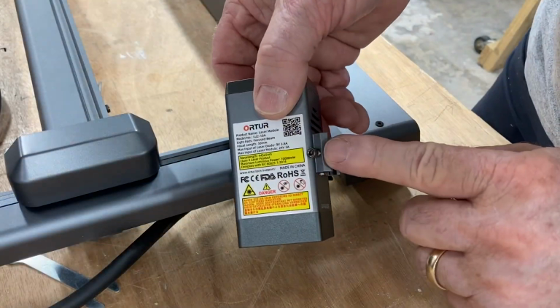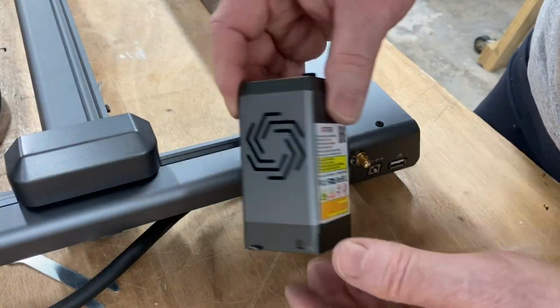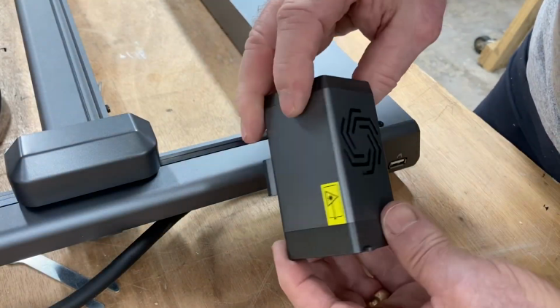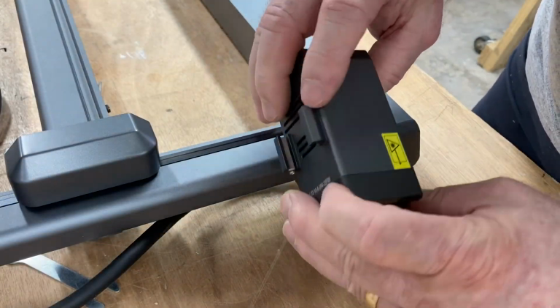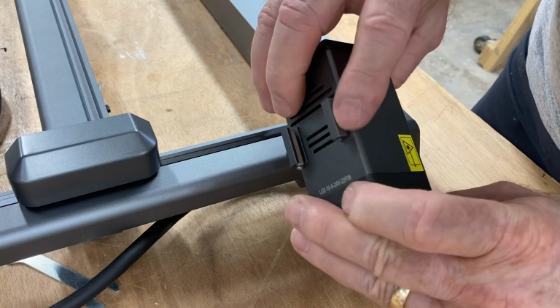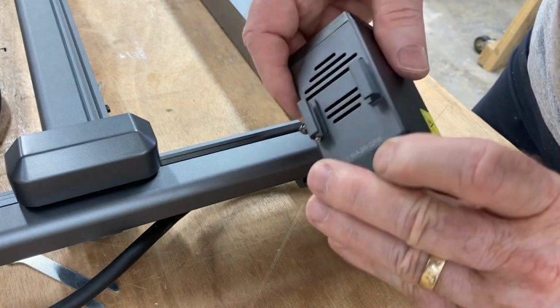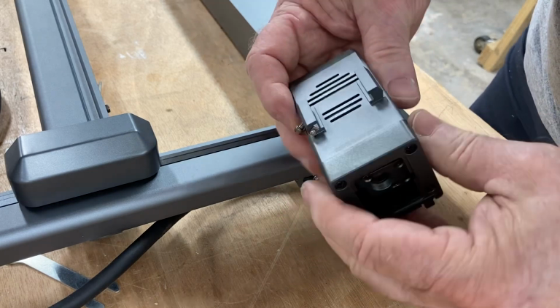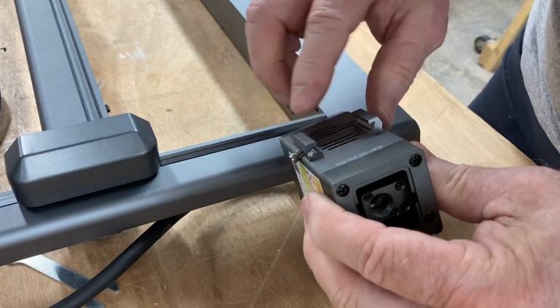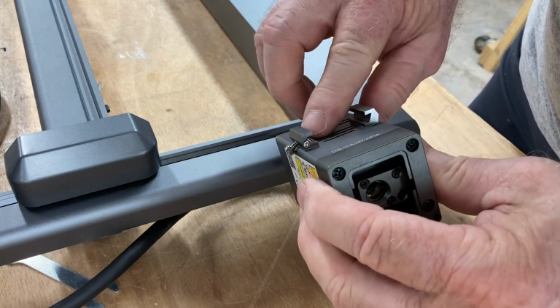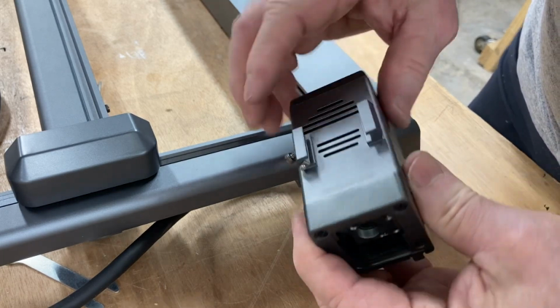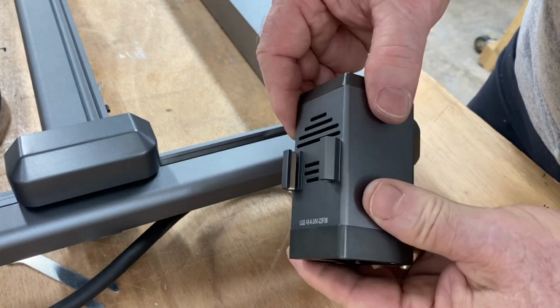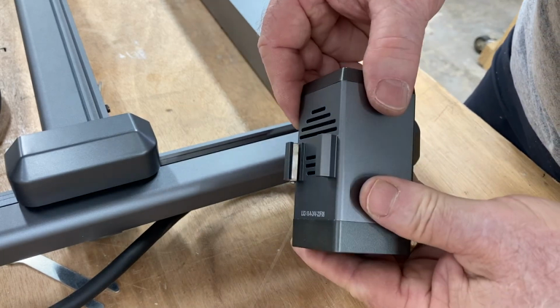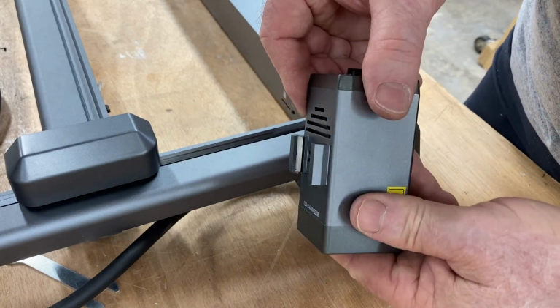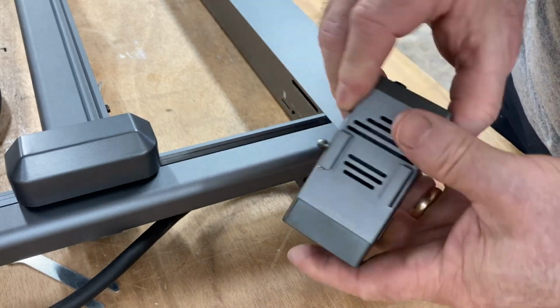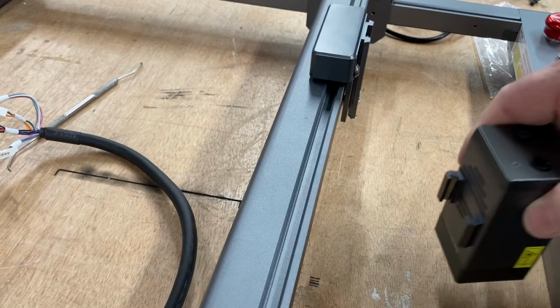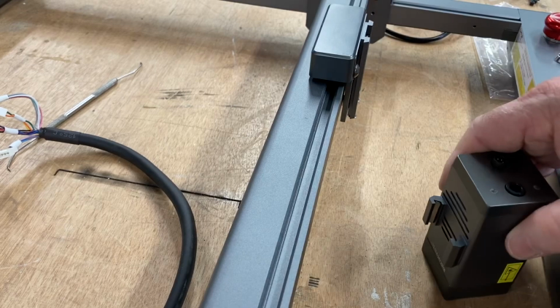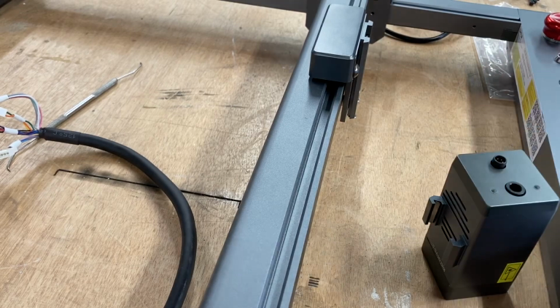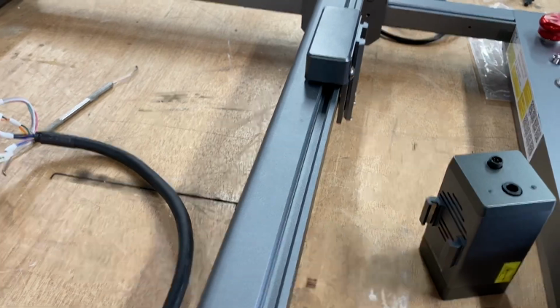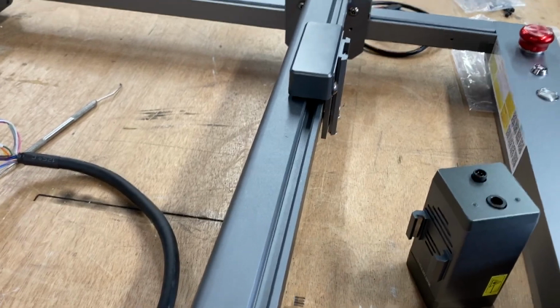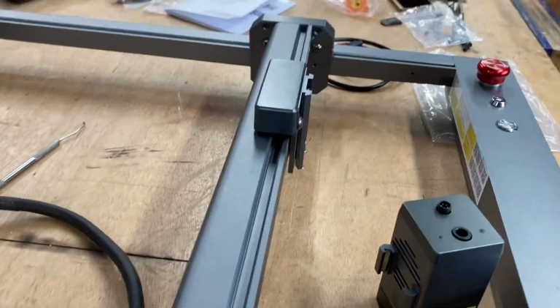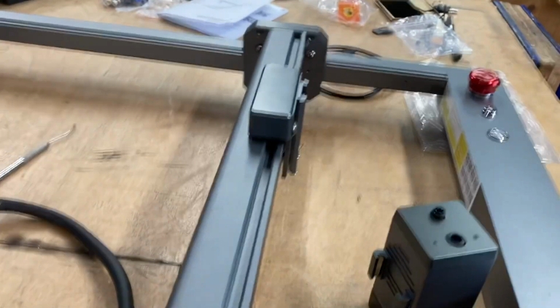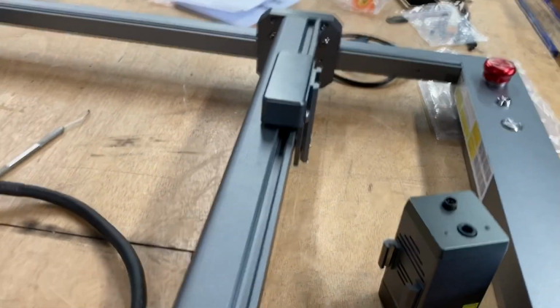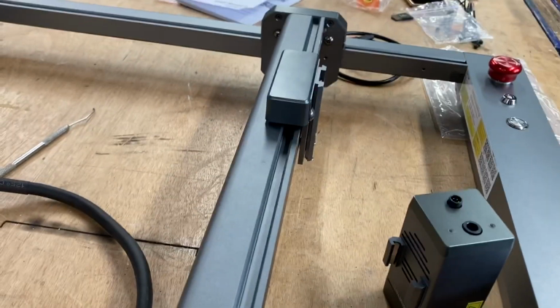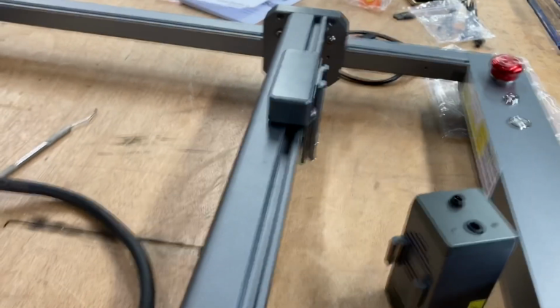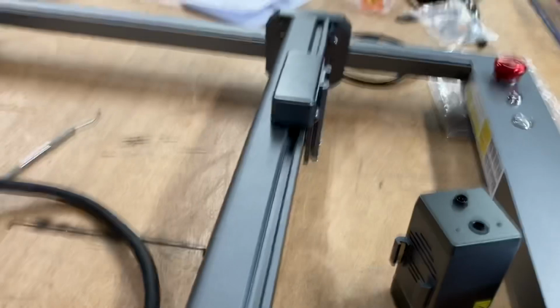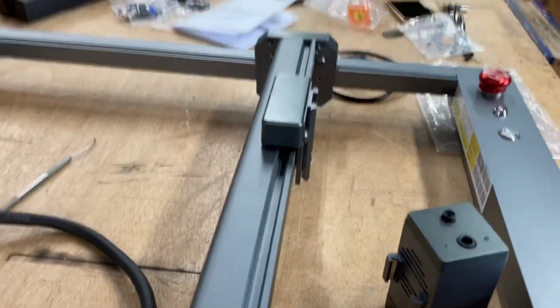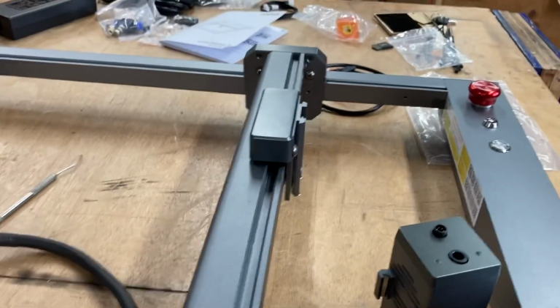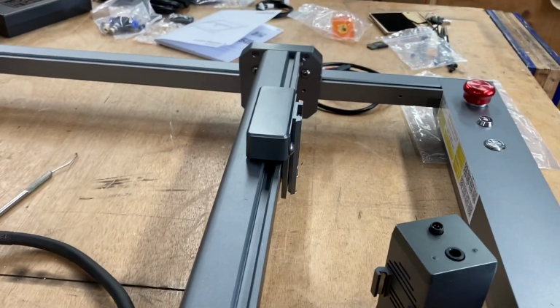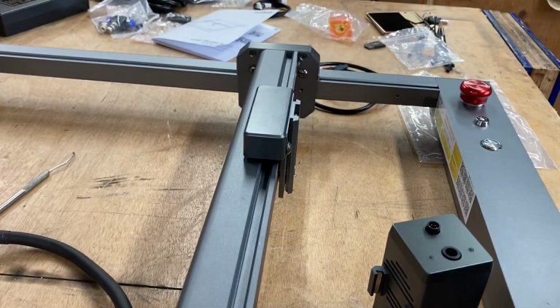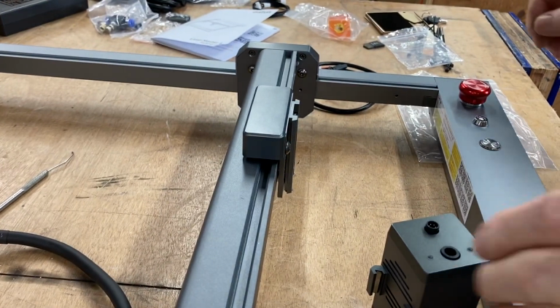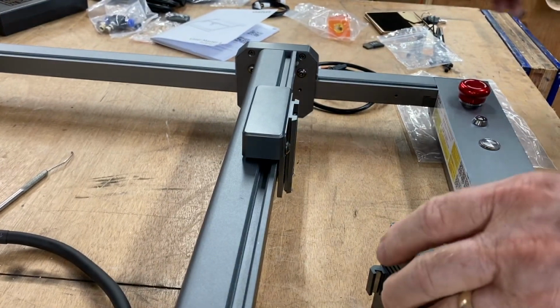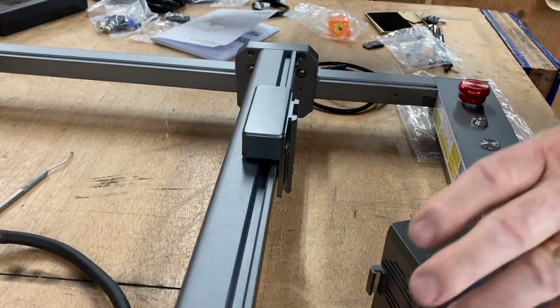This is the laser module itself. It just has a little dovetail bracket to hold it, and it is a very lightweight, very compact laser. Before I put this onto the machine, there's a little bit of pre-assembly that needs to take place.